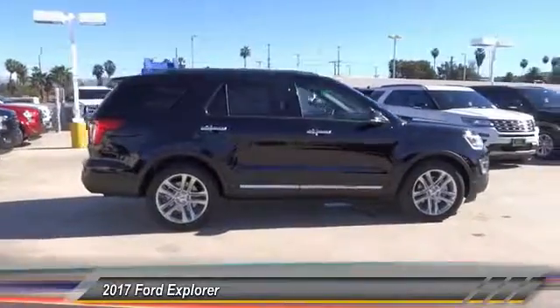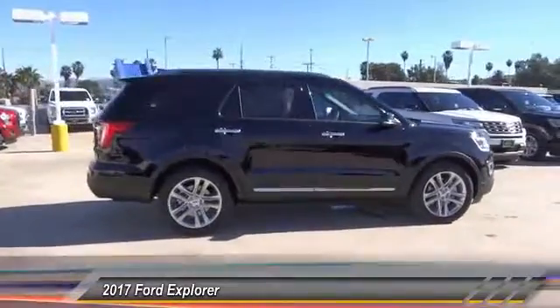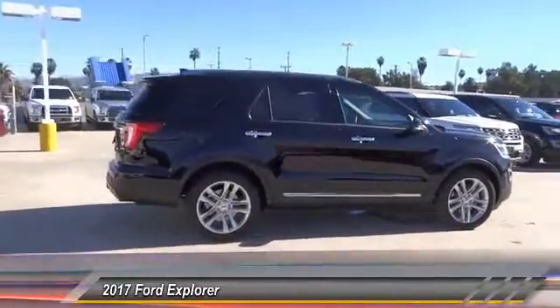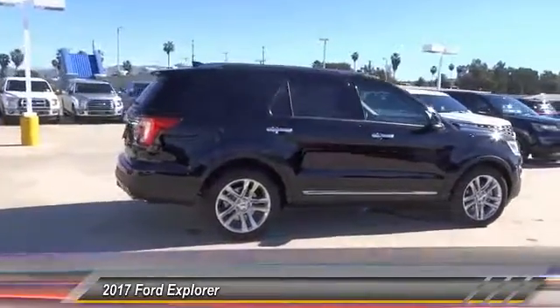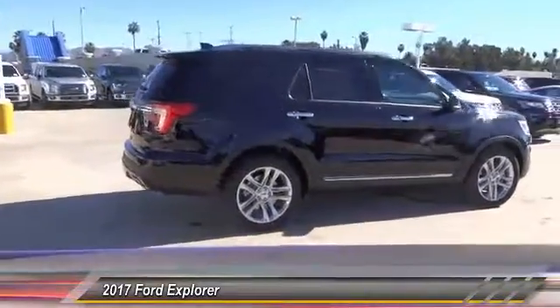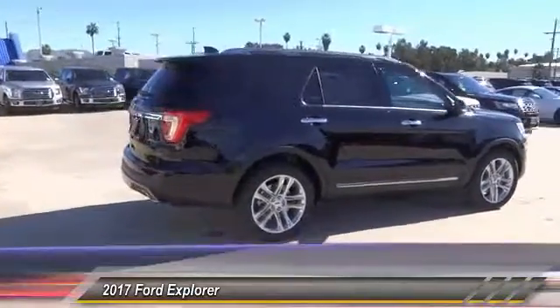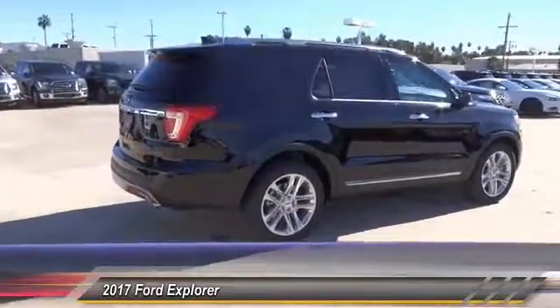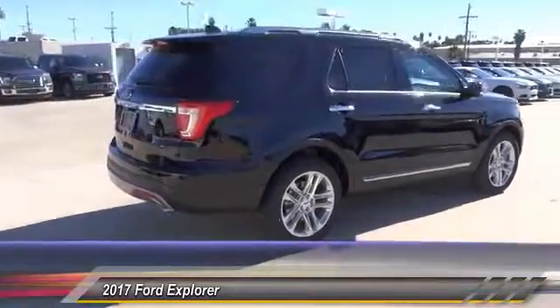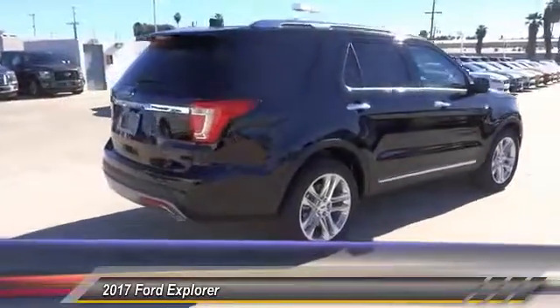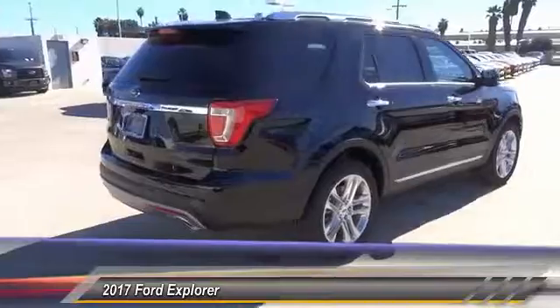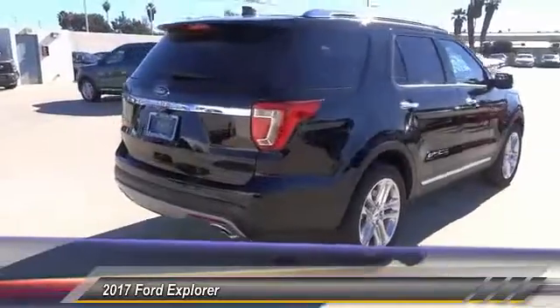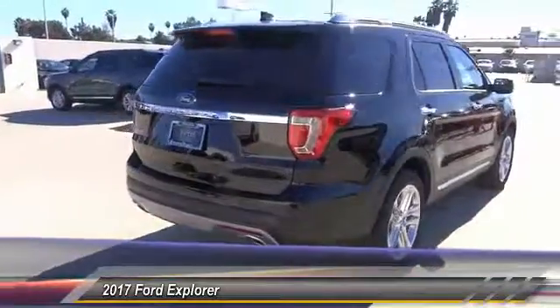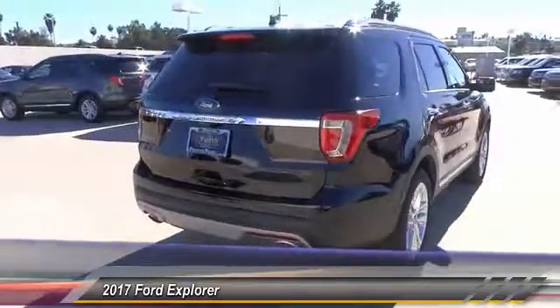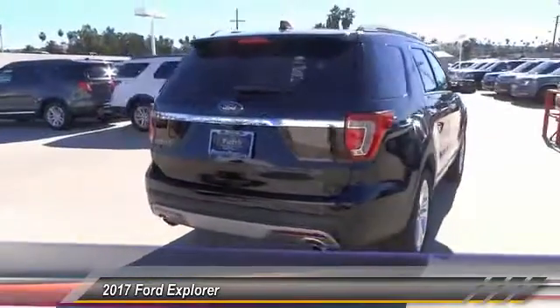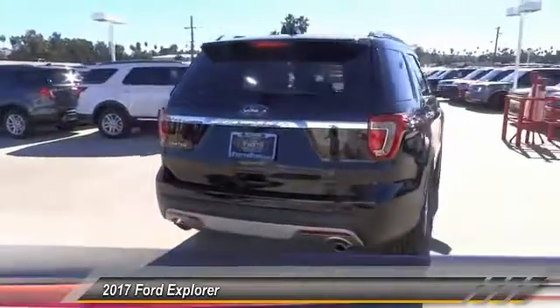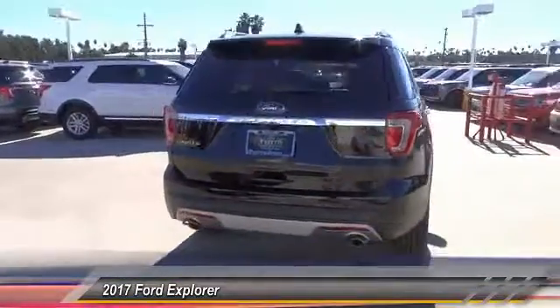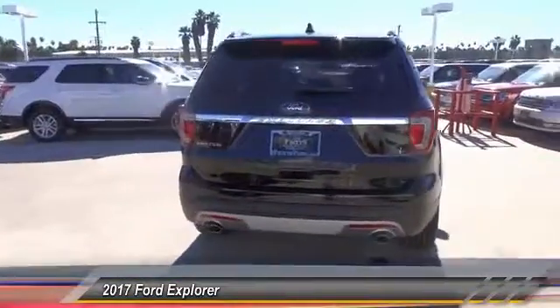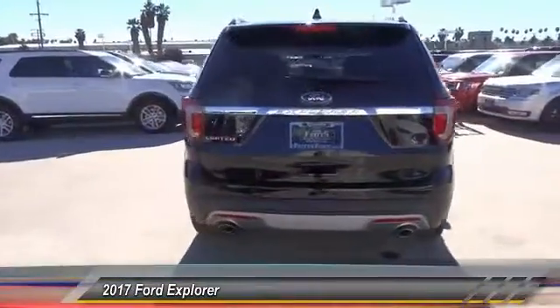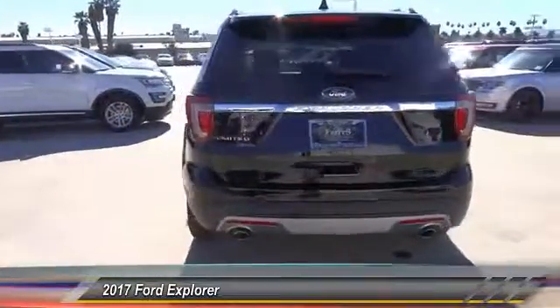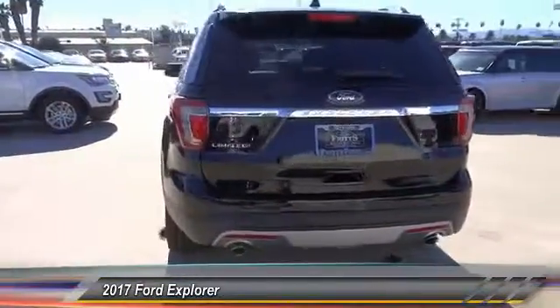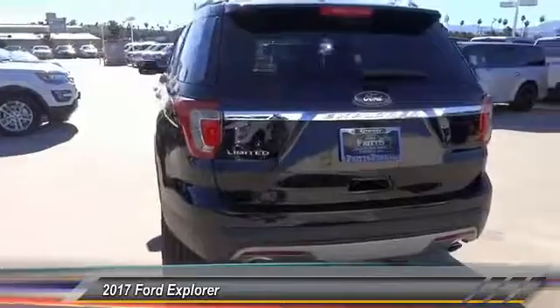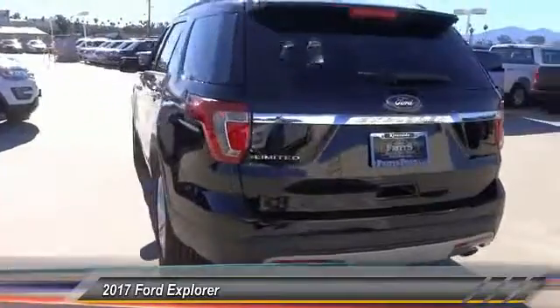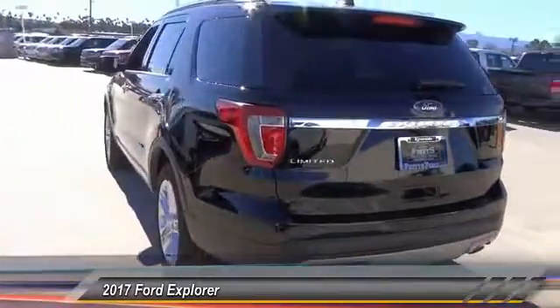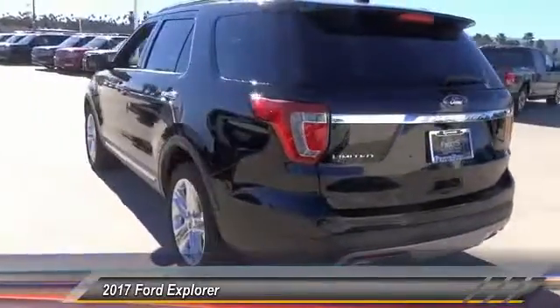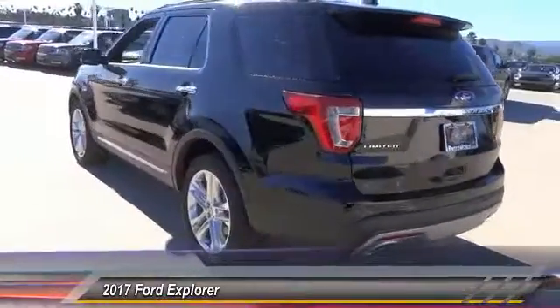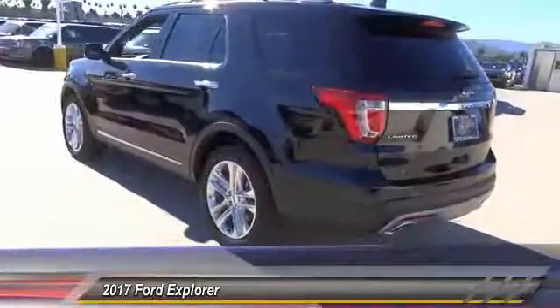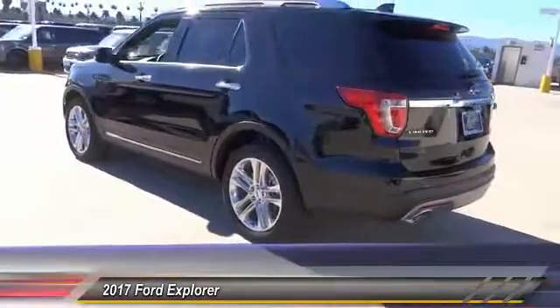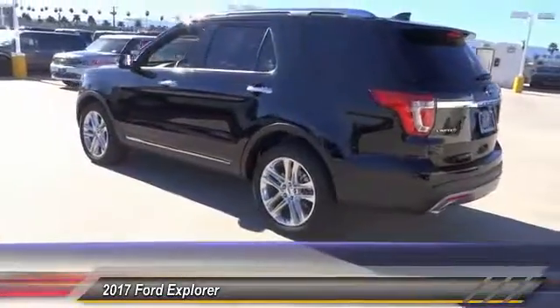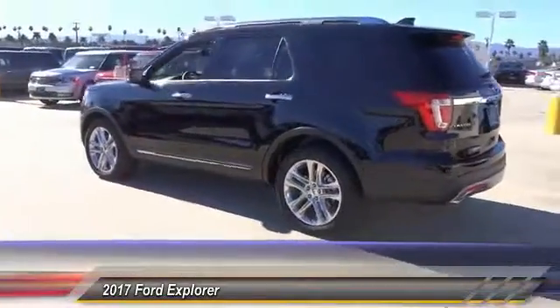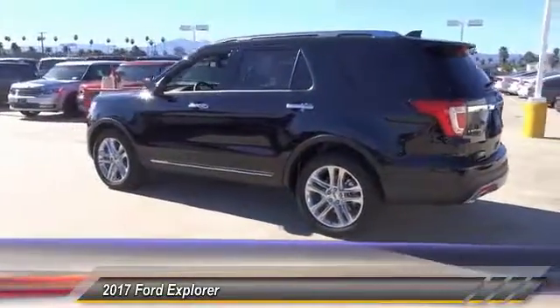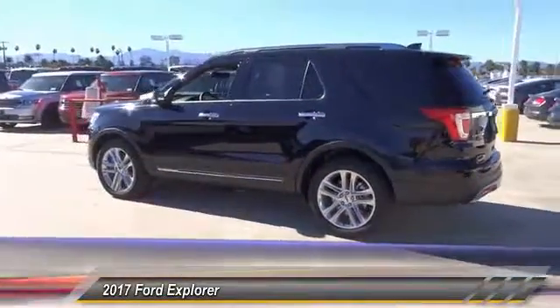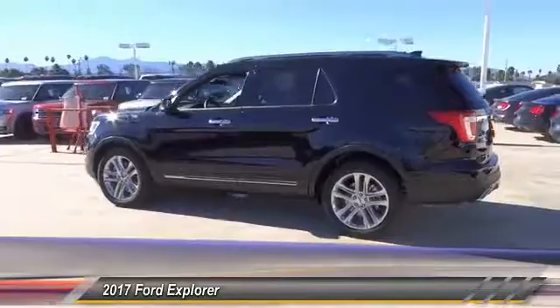Here are some of this vehicle's great options: remote start, navigation system, heated seats, backup camera, keyless entry, steering wheel audio controls, traction control, air conditioning, leather wrapped steering wheel, Bluetooth.